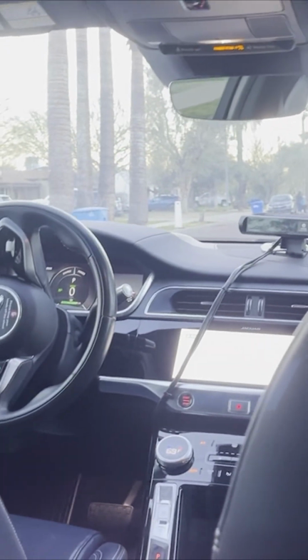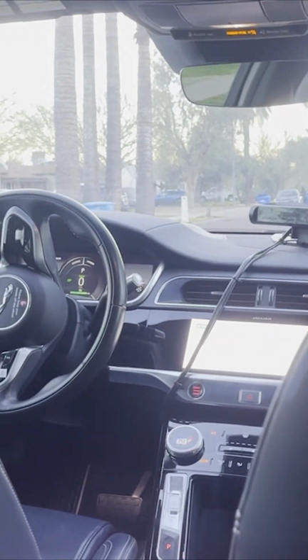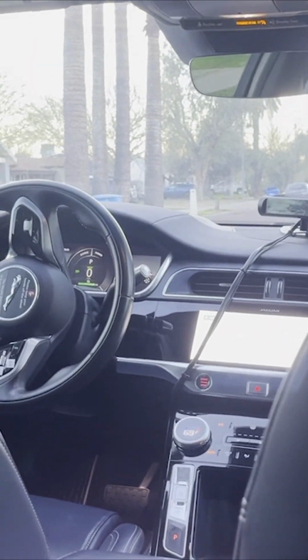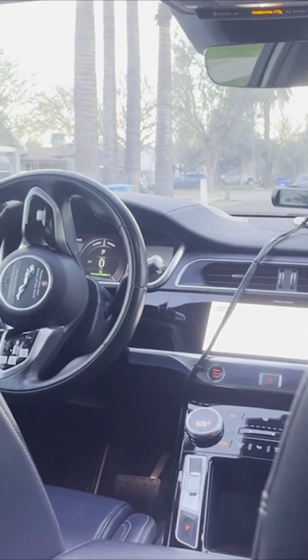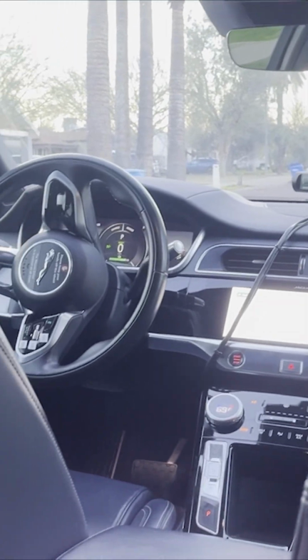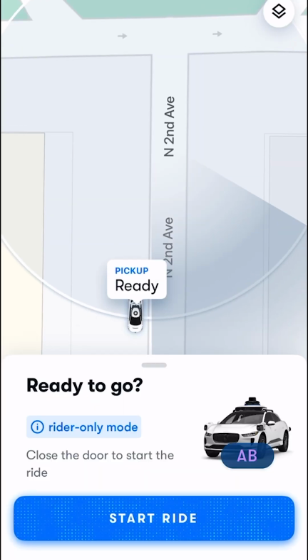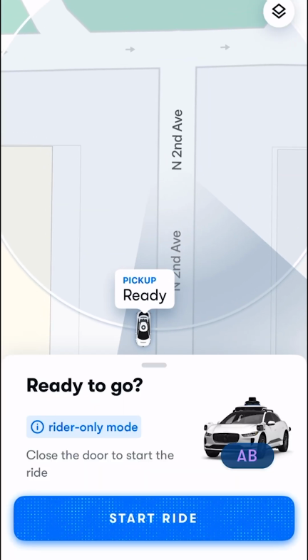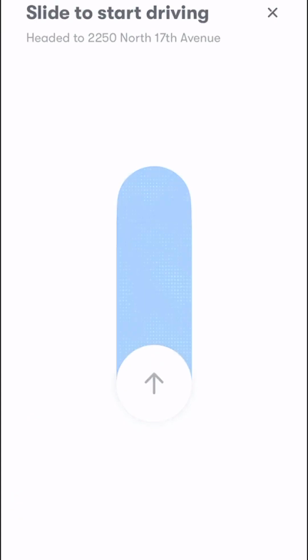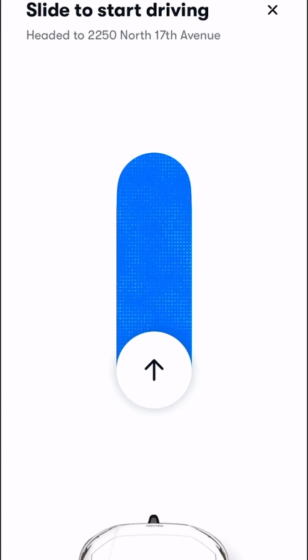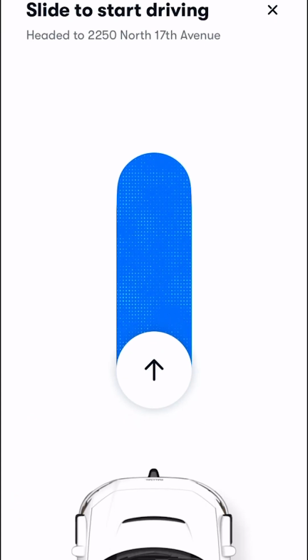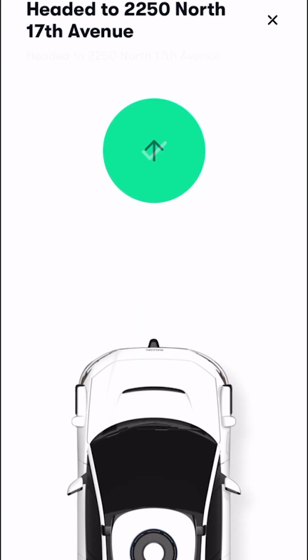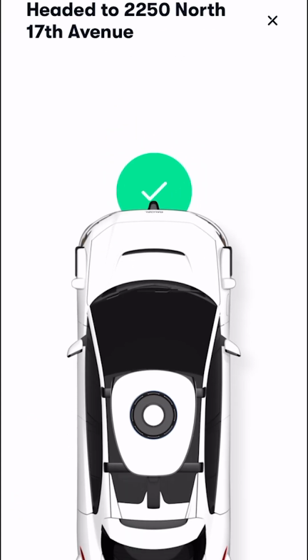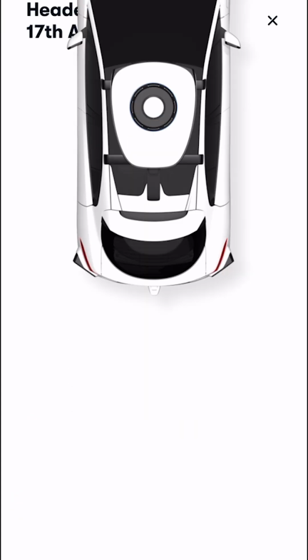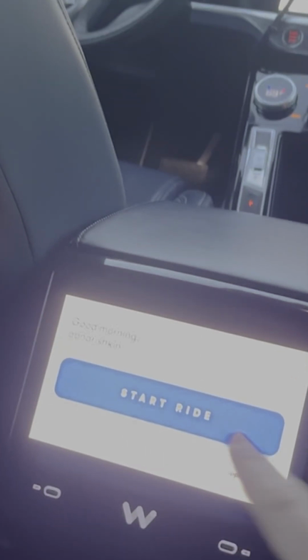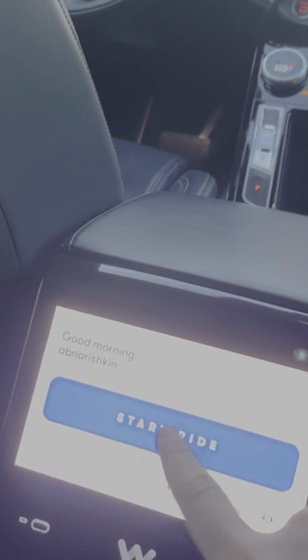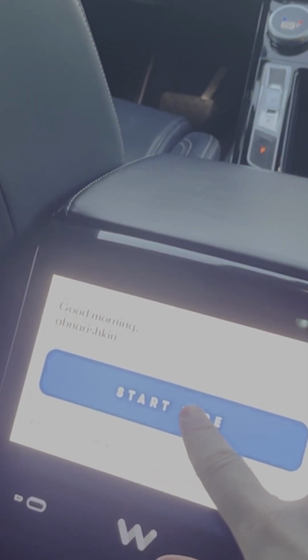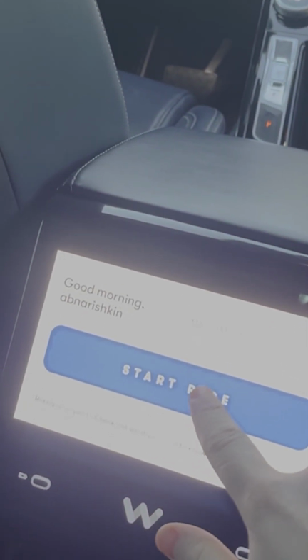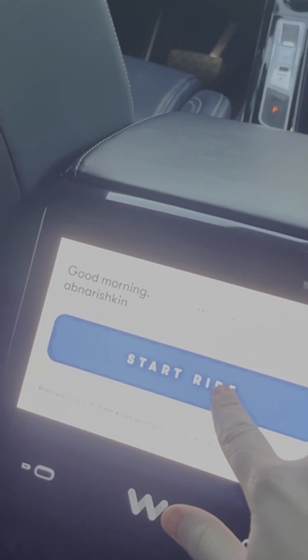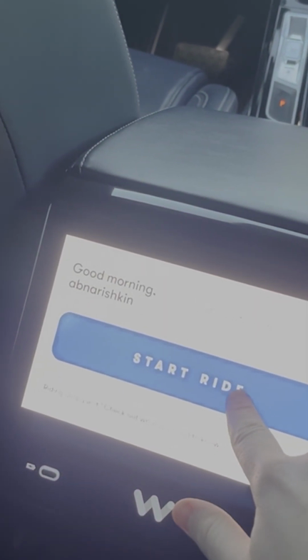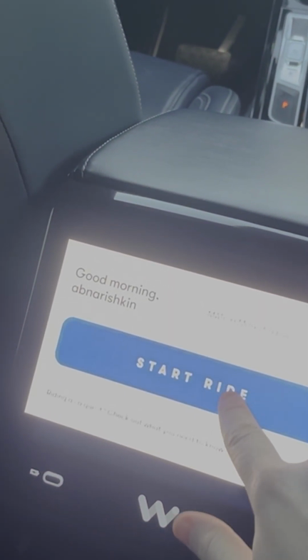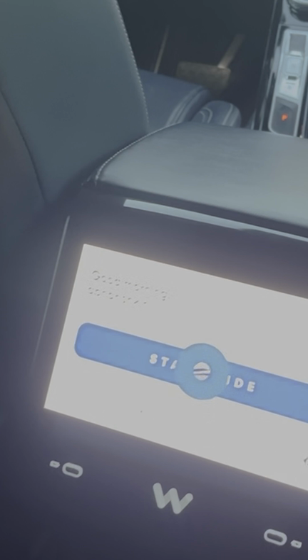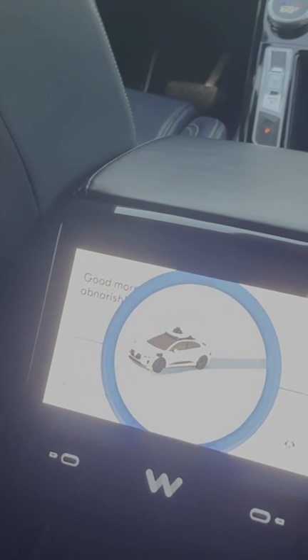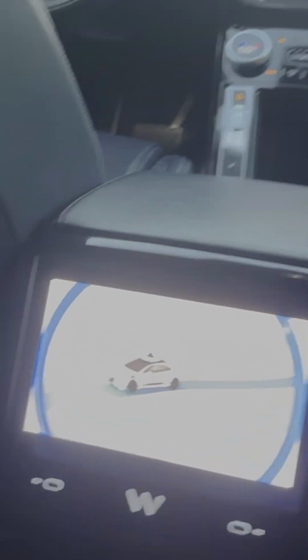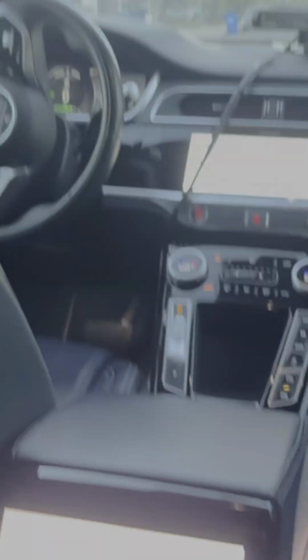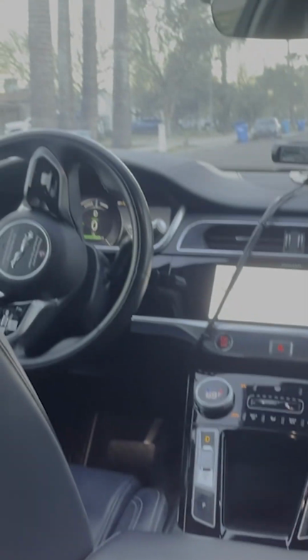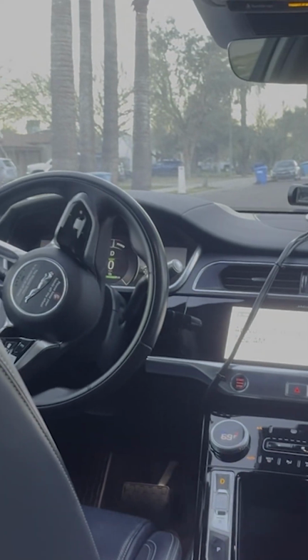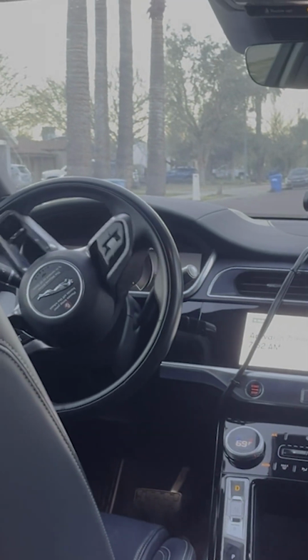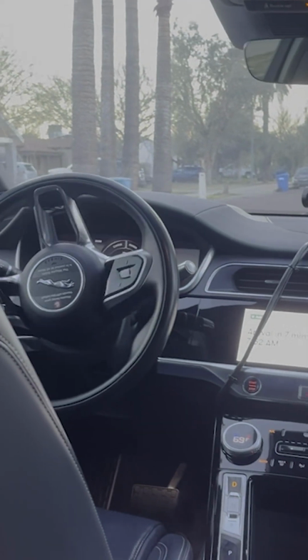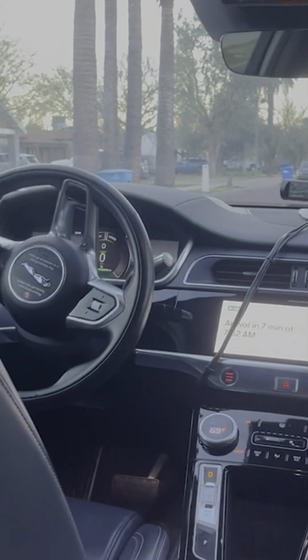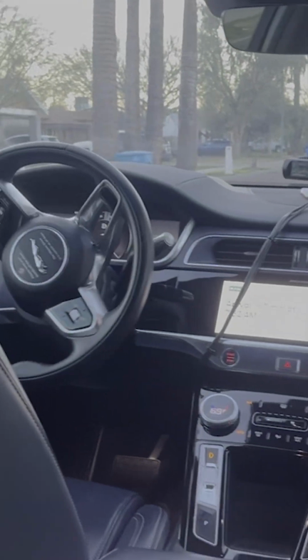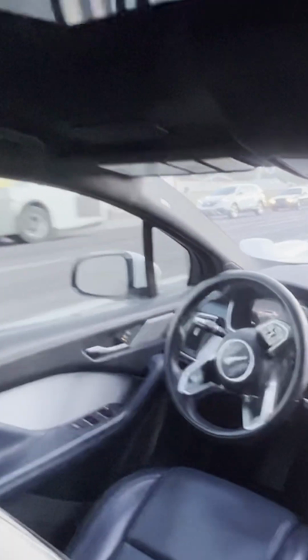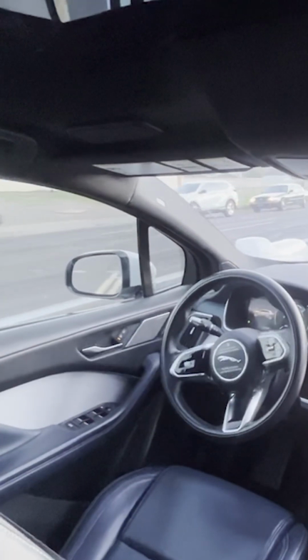To start your ride, you can either hit the button on the middle console or in the app. You've got to get buckled kind of quickly, because they give you this daunting countdown. "Heading to Match Market and Bar. Please make sure your seat belt is fastened." Then you're off.